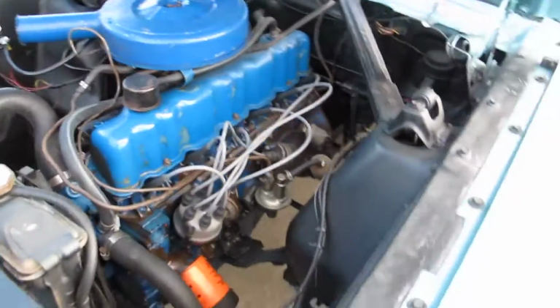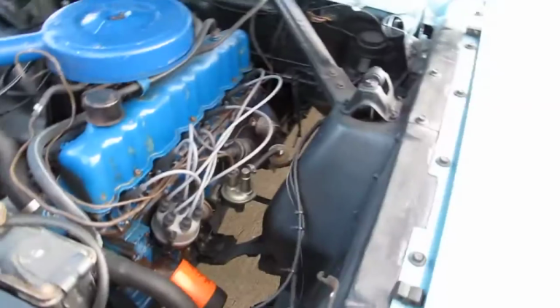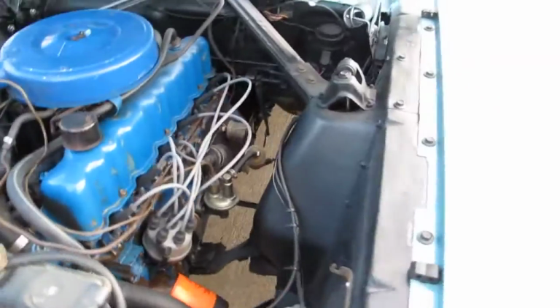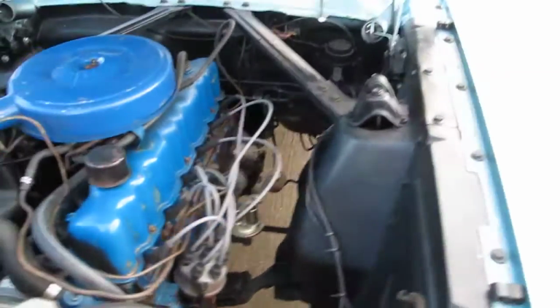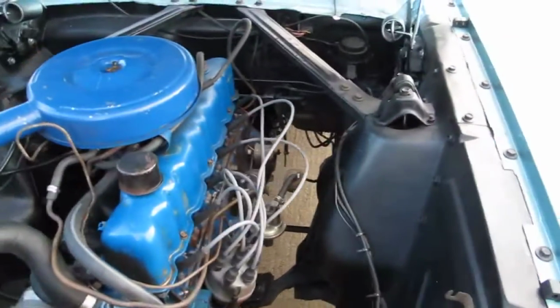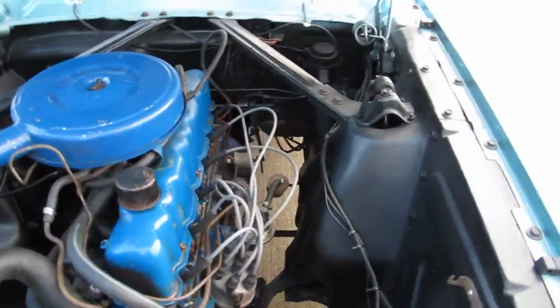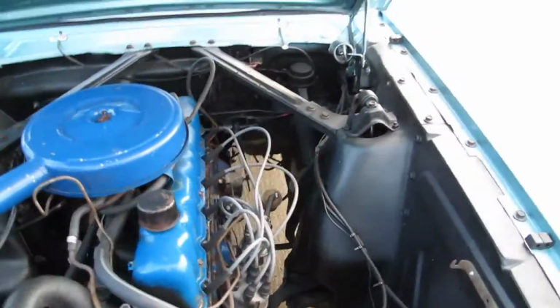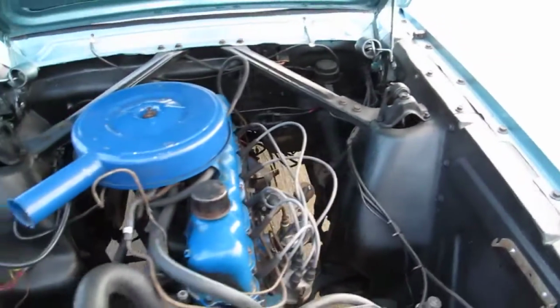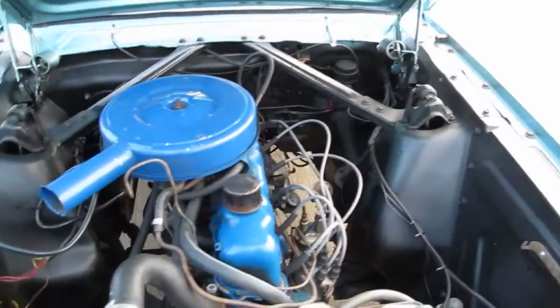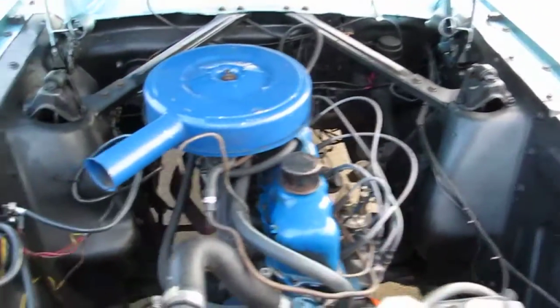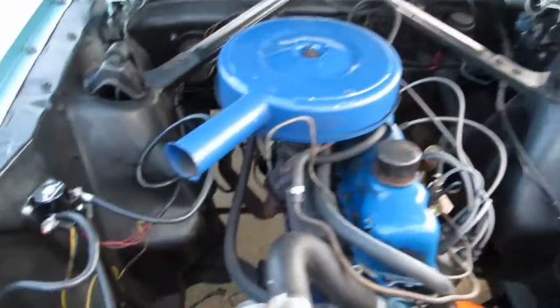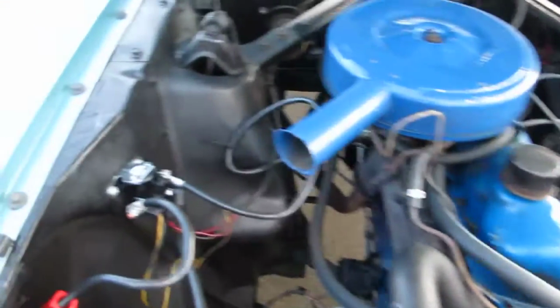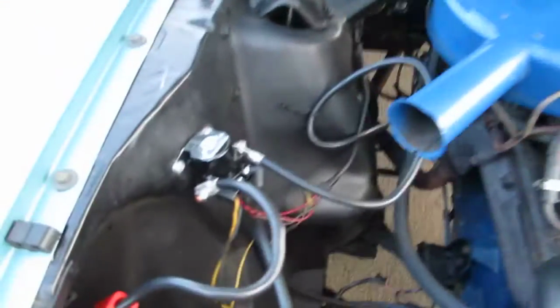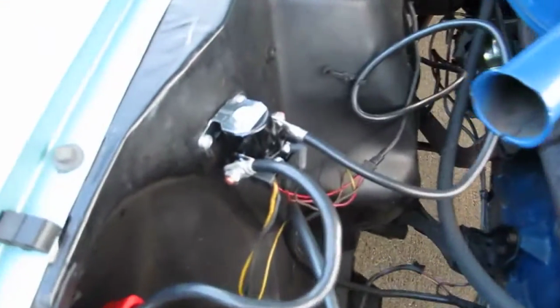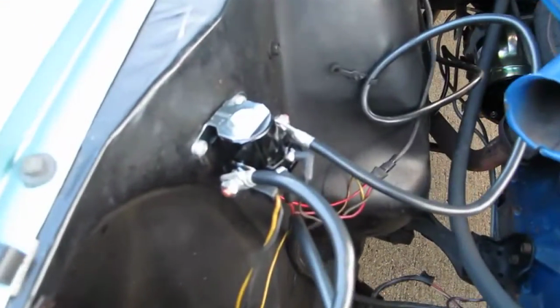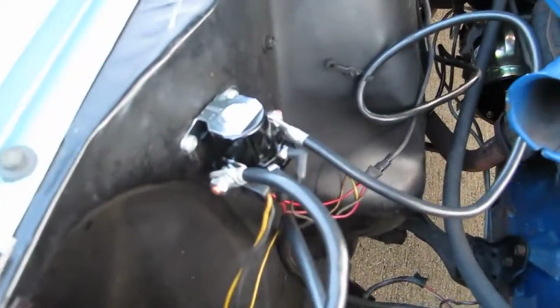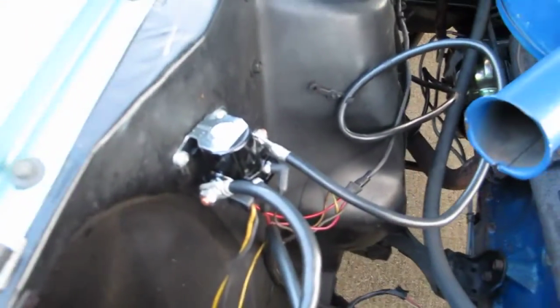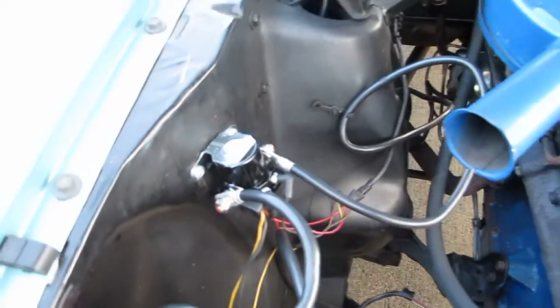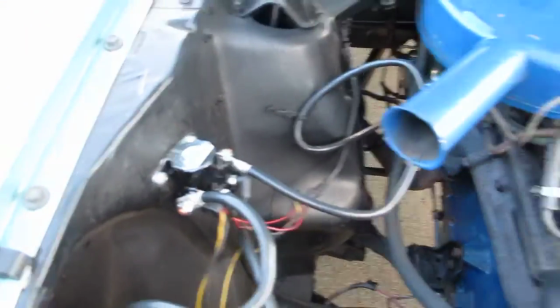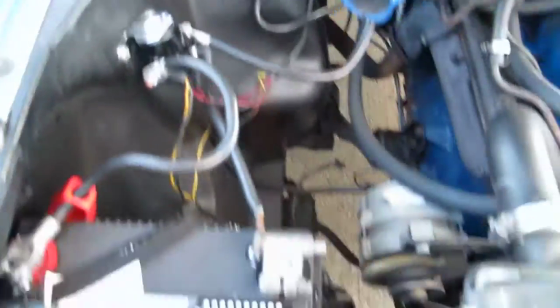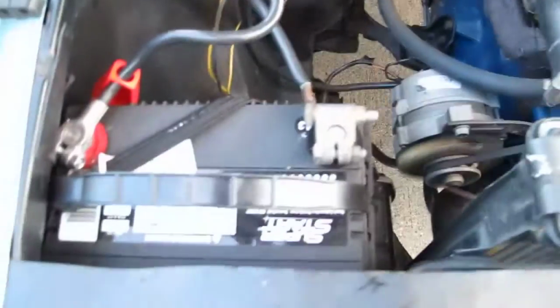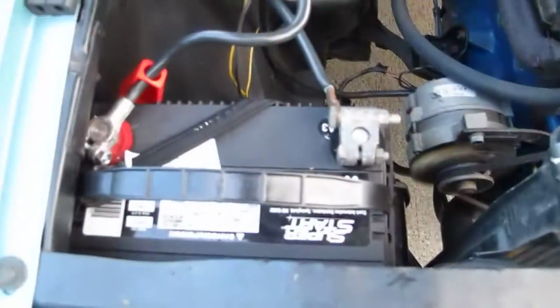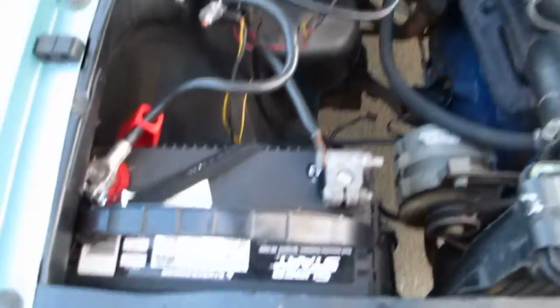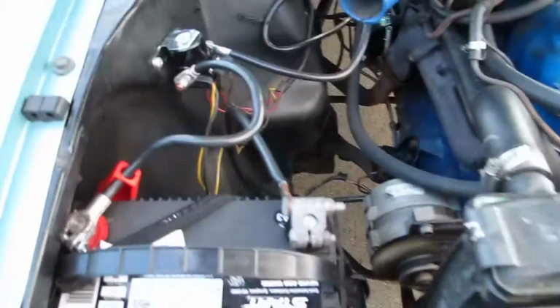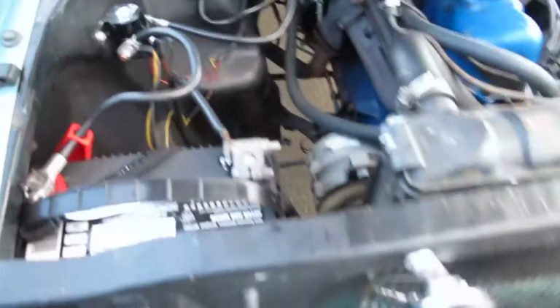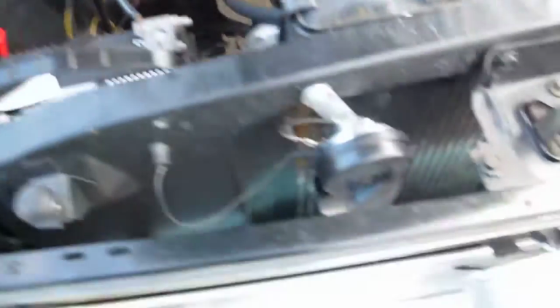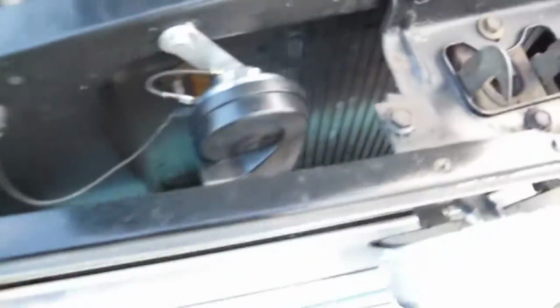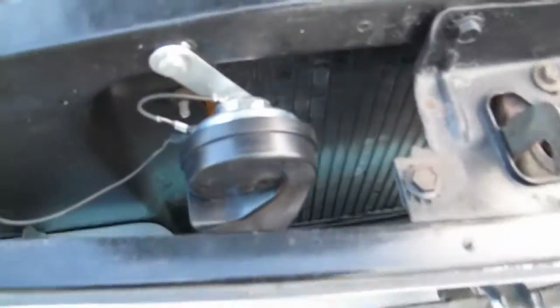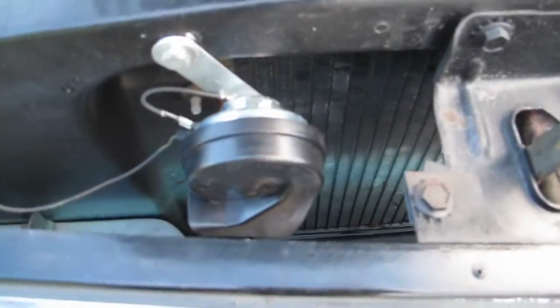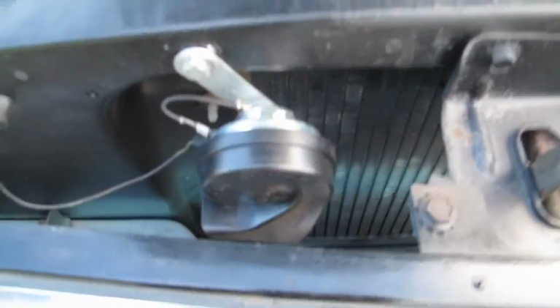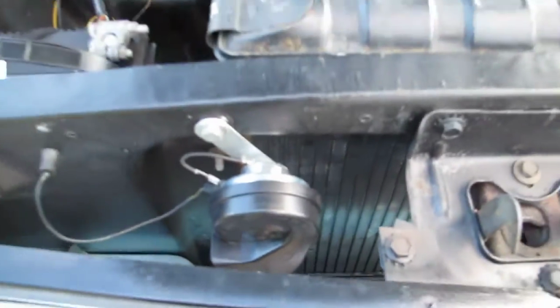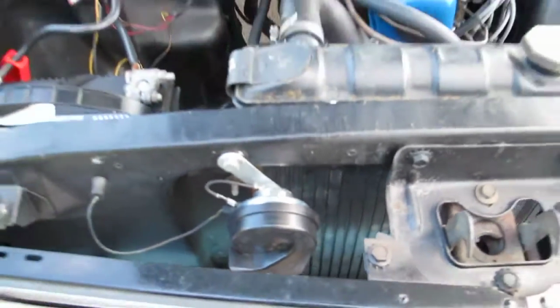It's very clean. It's got new plug wires, new starter solenoid, a fresh battery, and new horns.